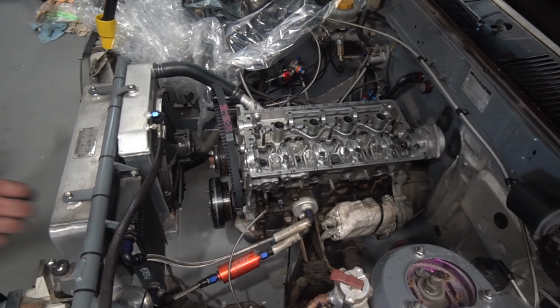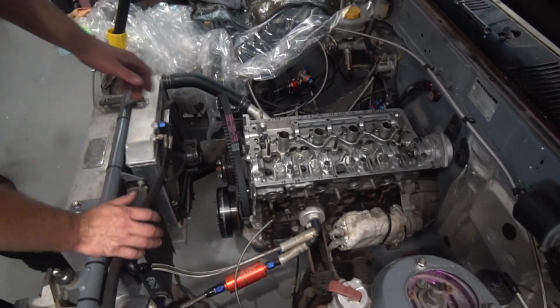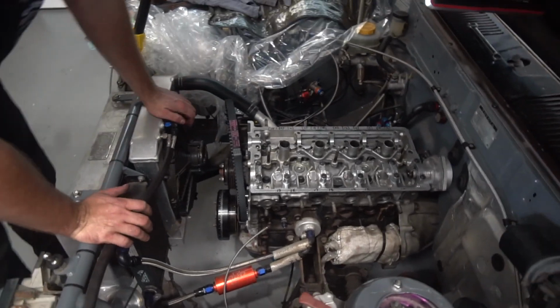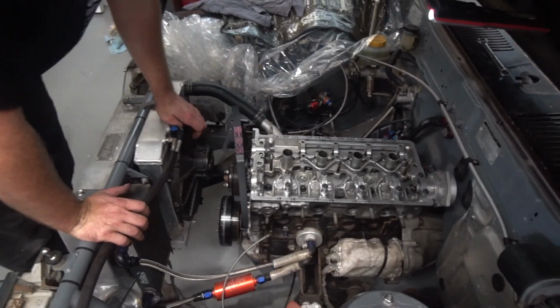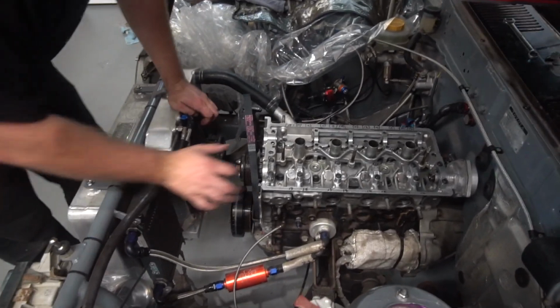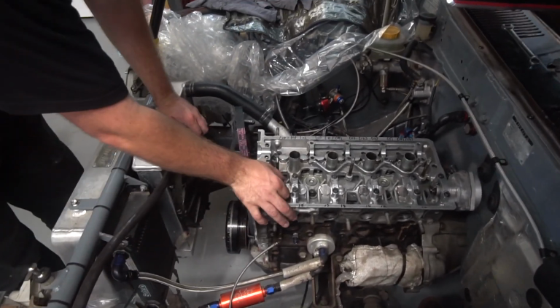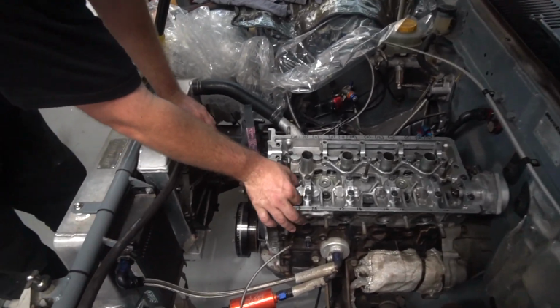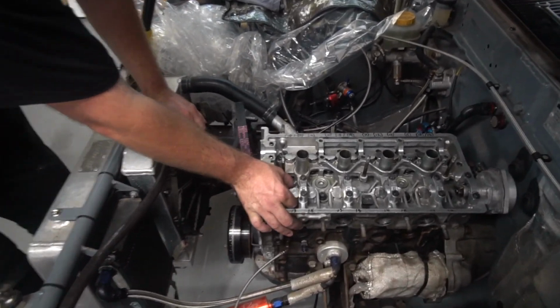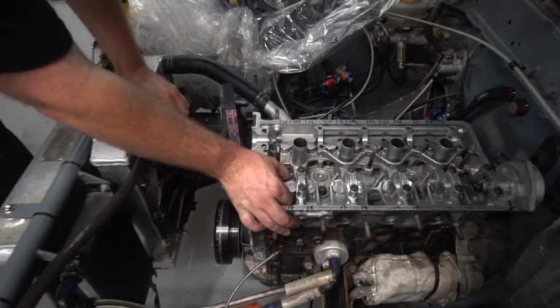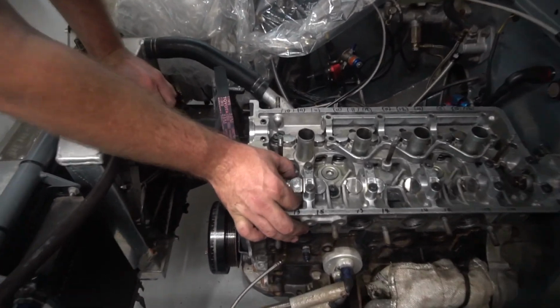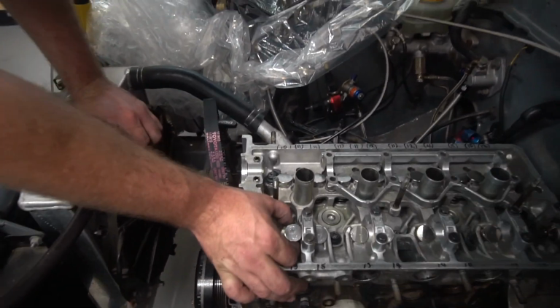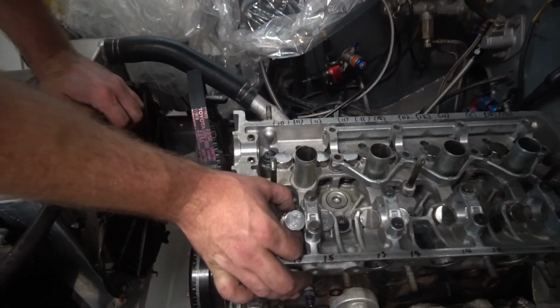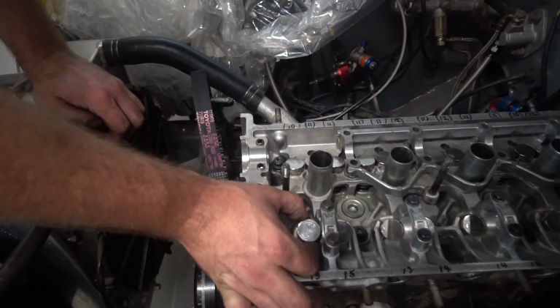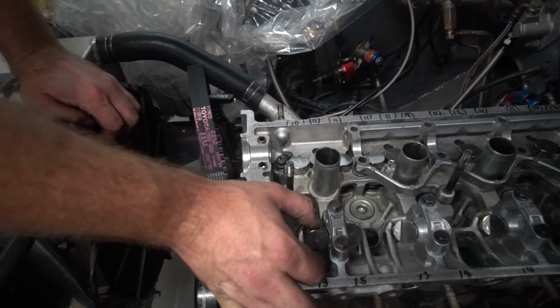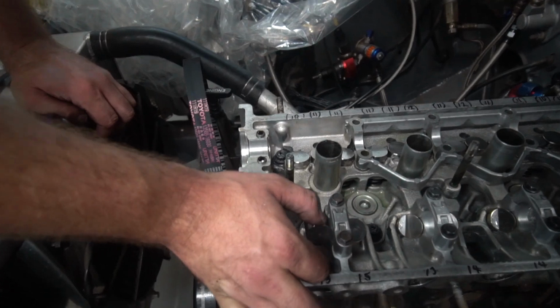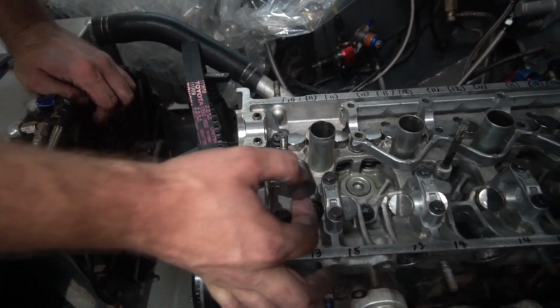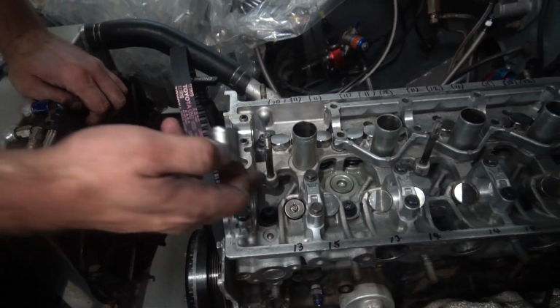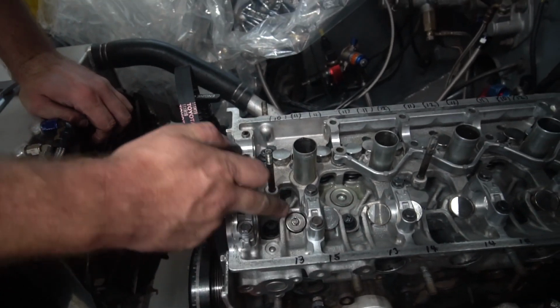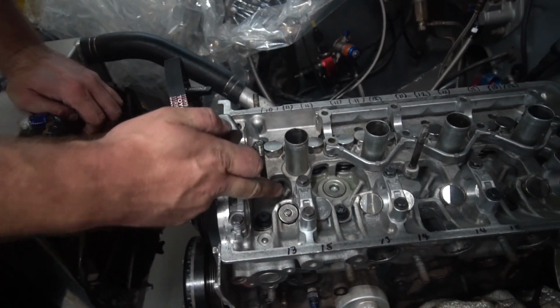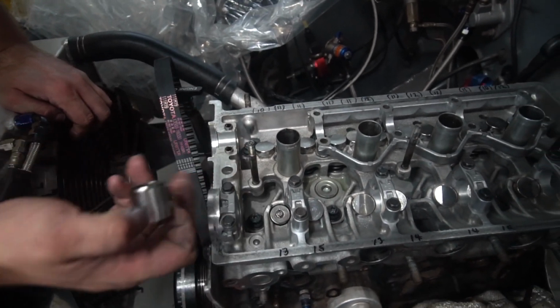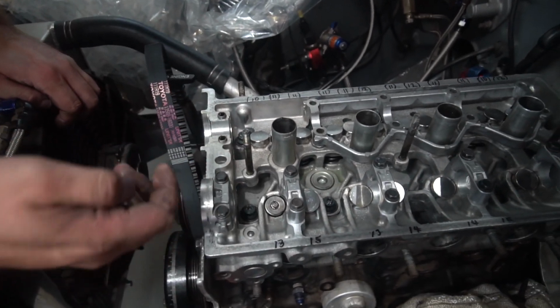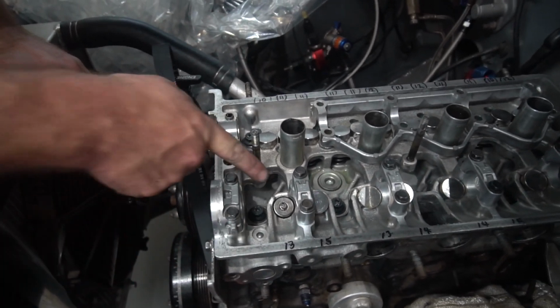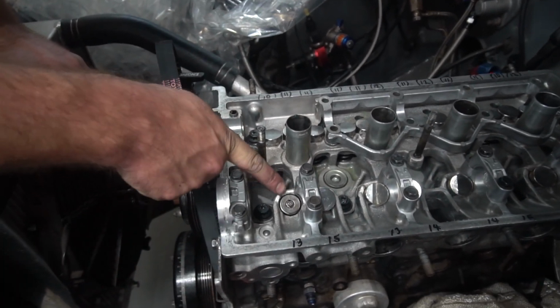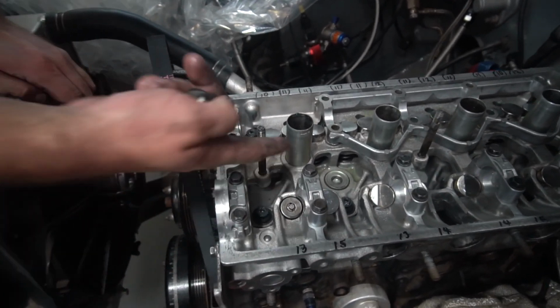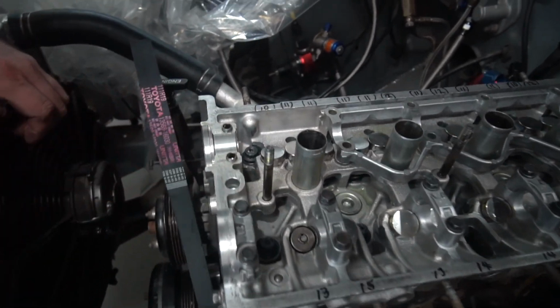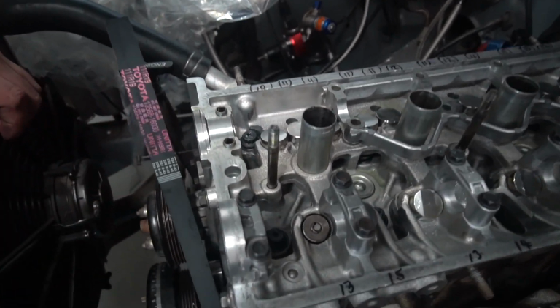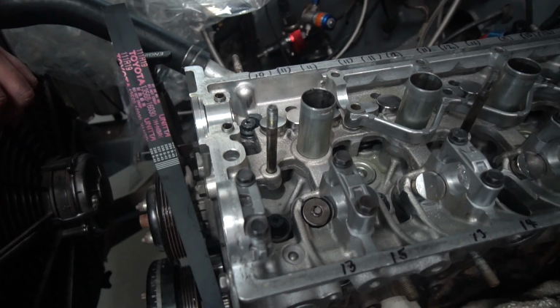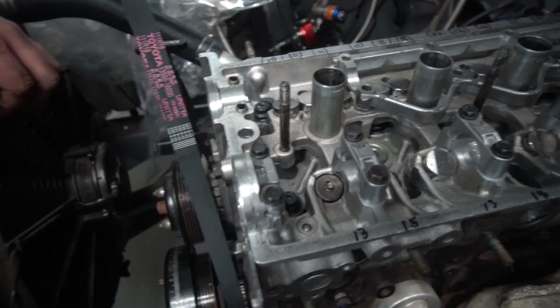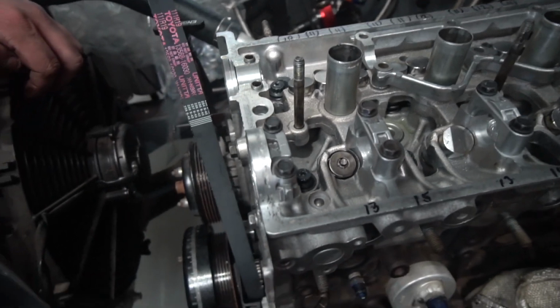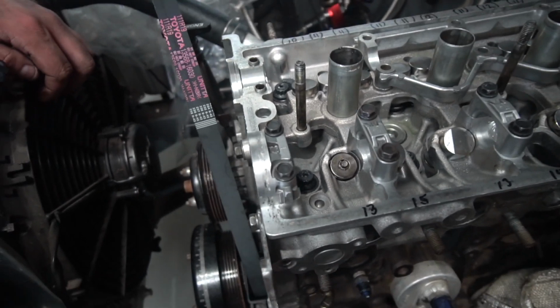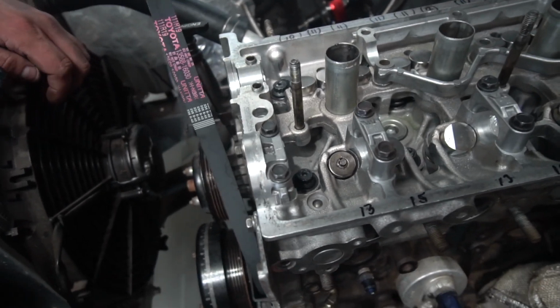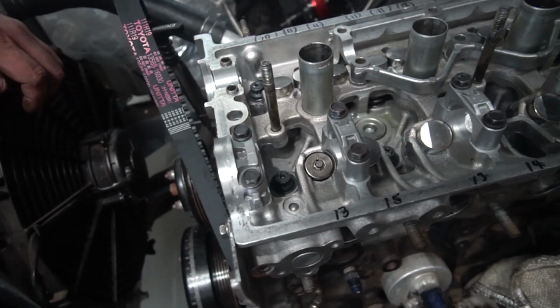Alright, so I've got this new thing I've been tinkering with in the car. The 20 valves have got a notoriously small valve spring — as you can see in here, it's not very big diameter. You can't get a lot of valve spring pressure out of them.